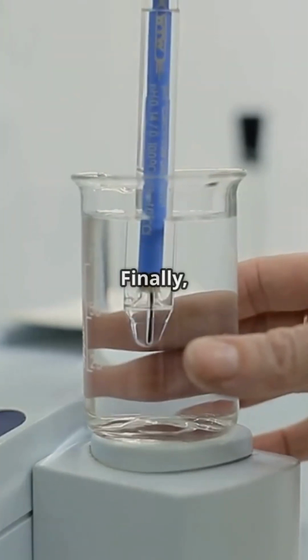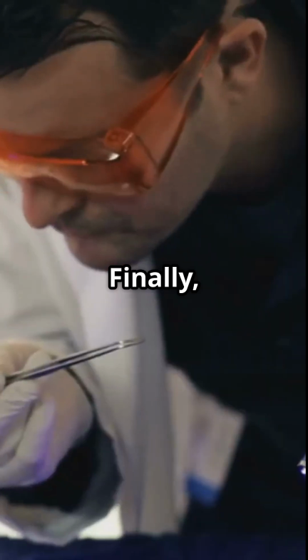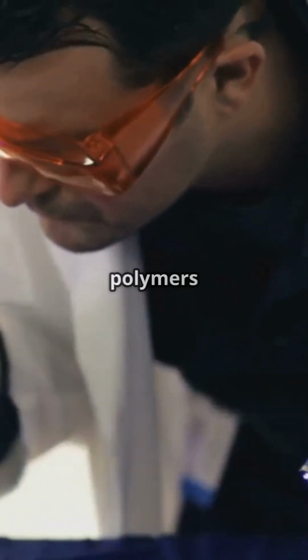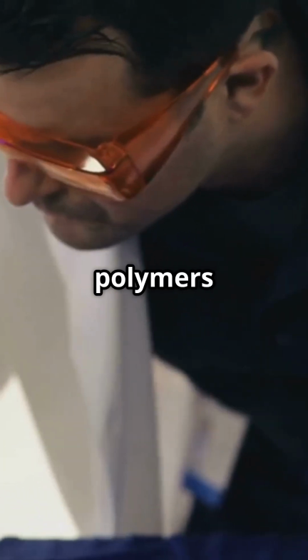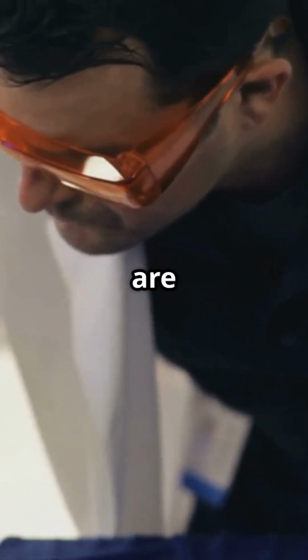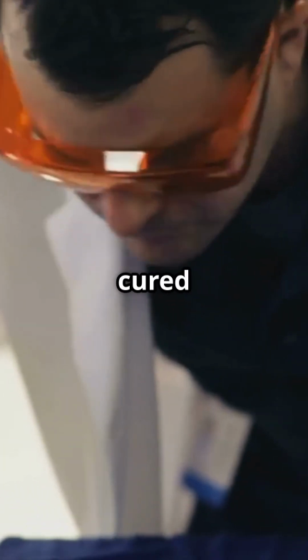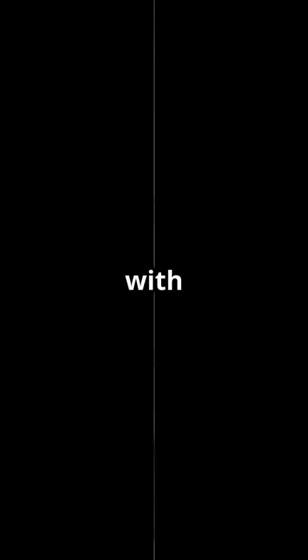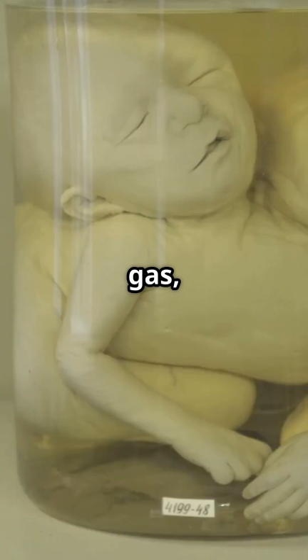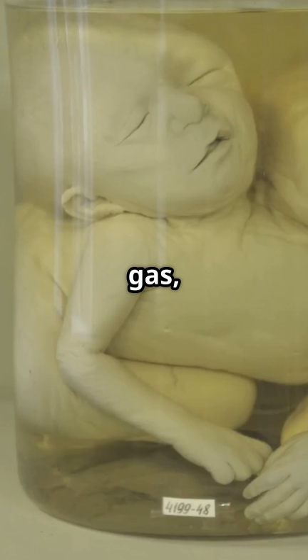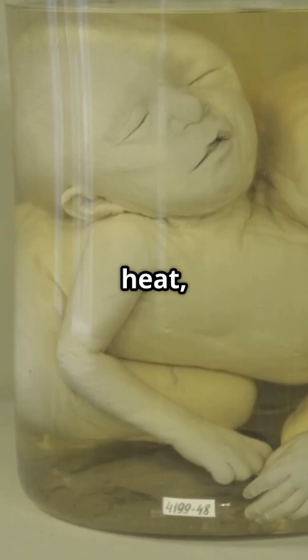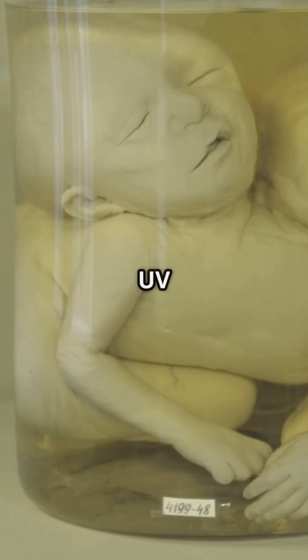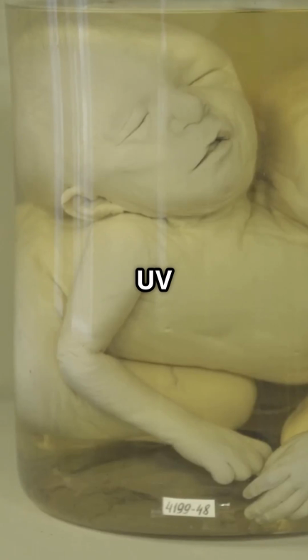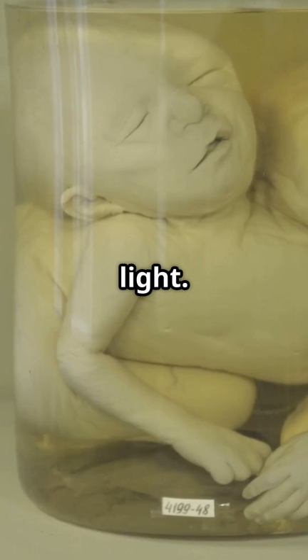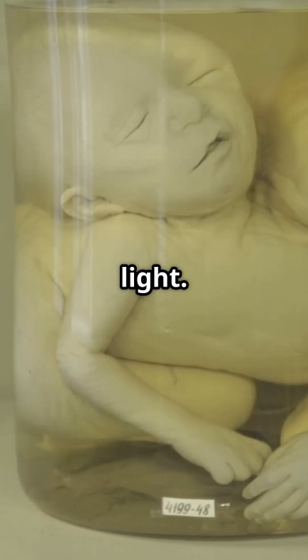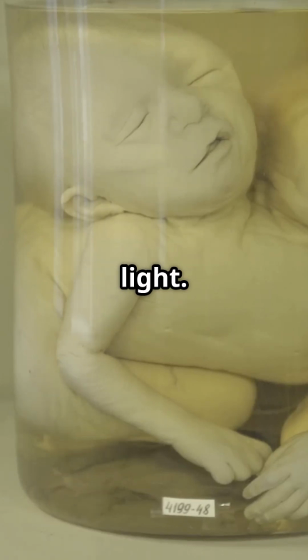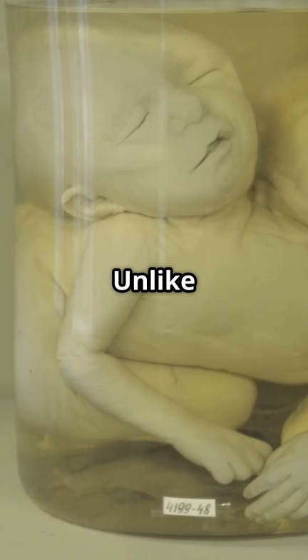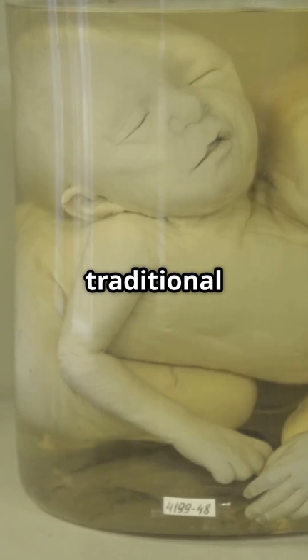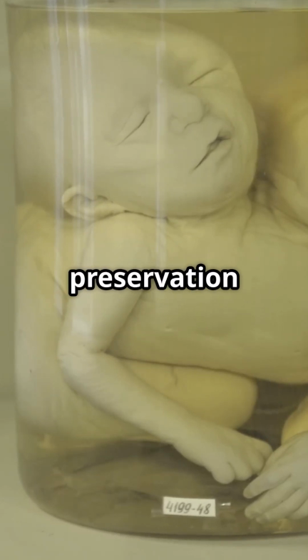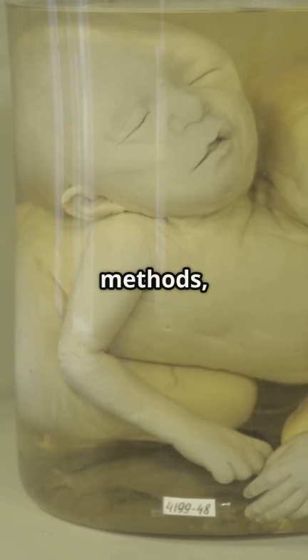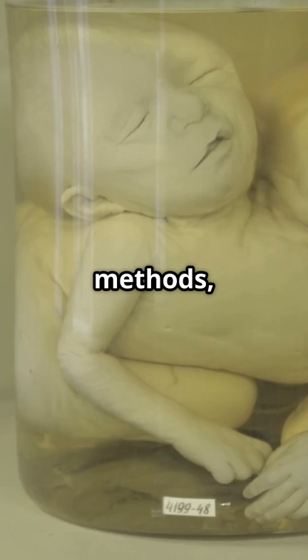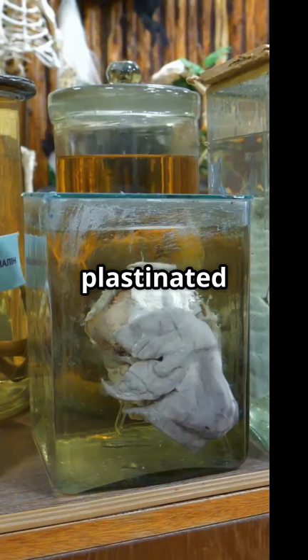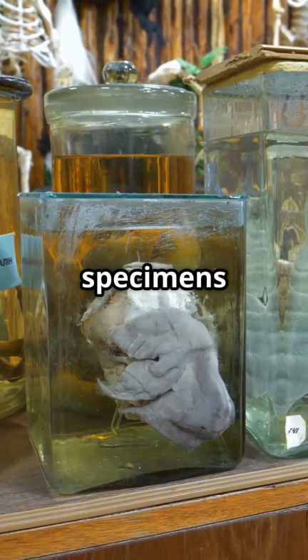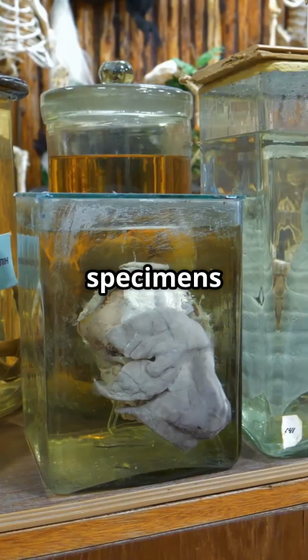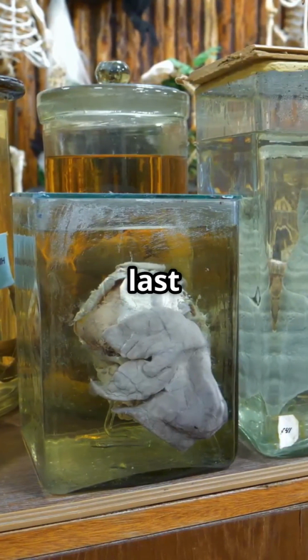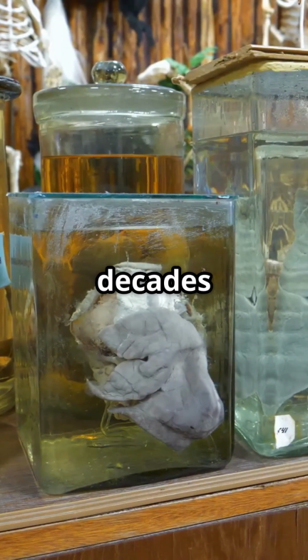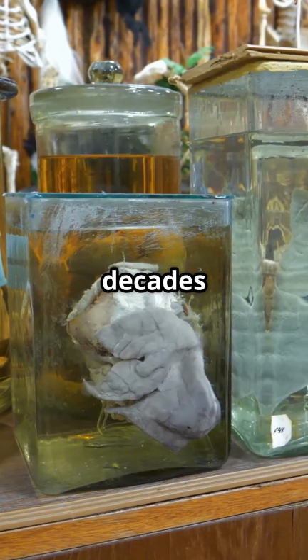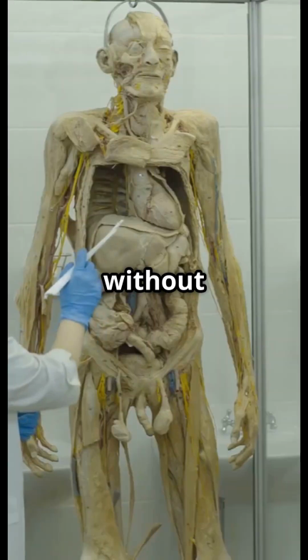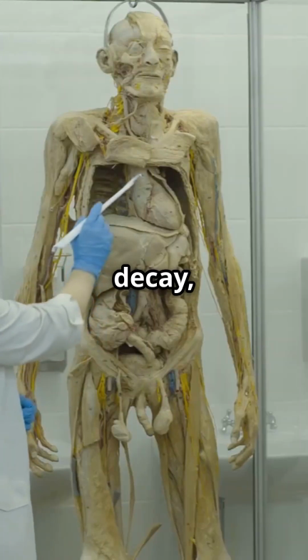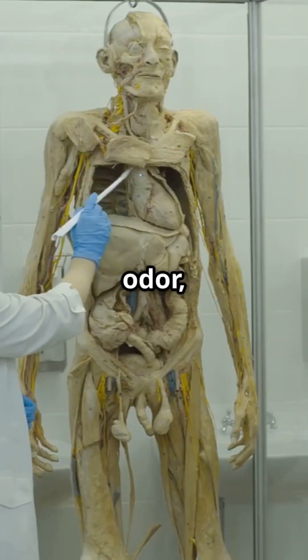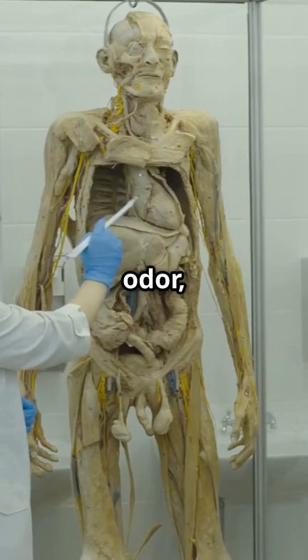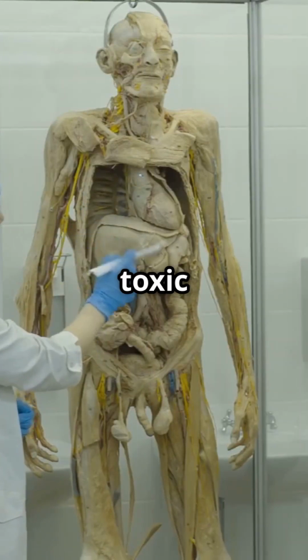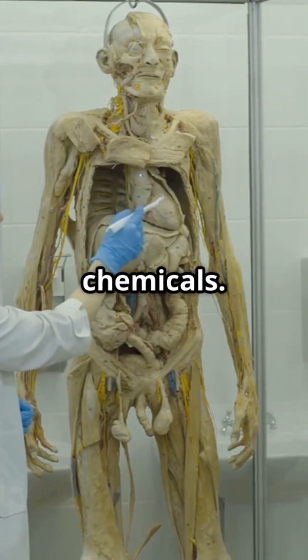Finally, the polymers are cured with gas, heat, or UV light. Unlike traditional preservation methods, plastinated specimens last for decades without decay, odor, or toxic chemicals.